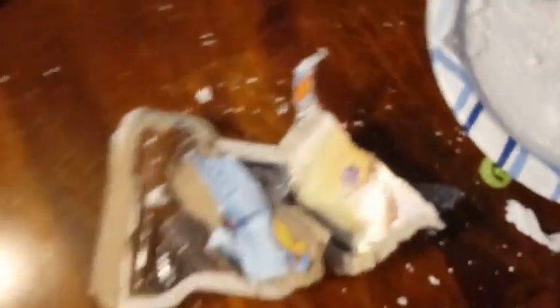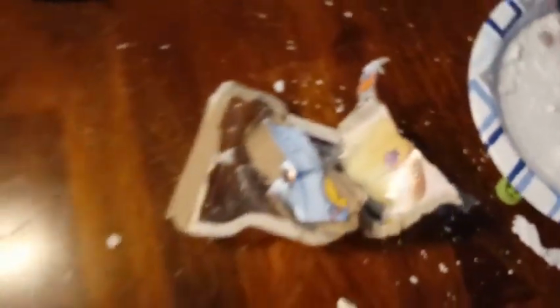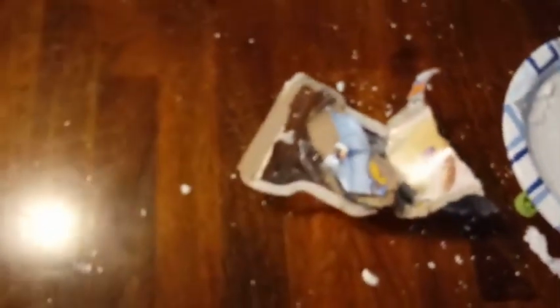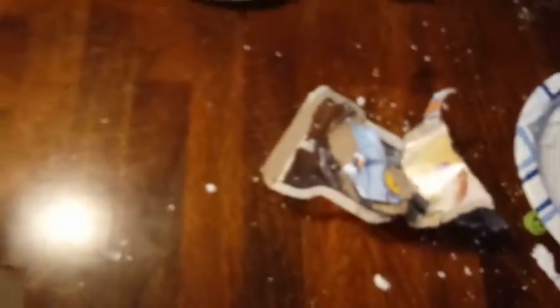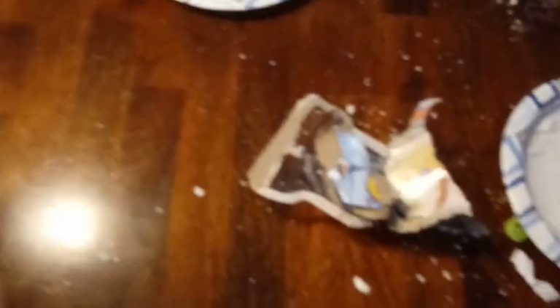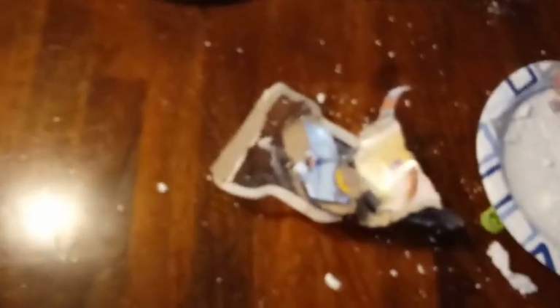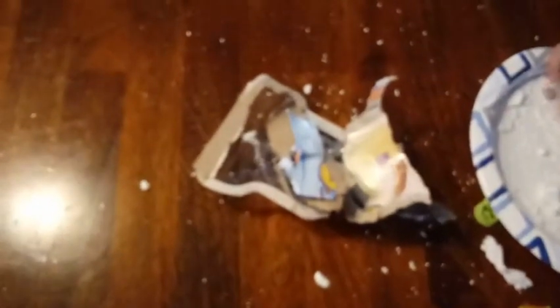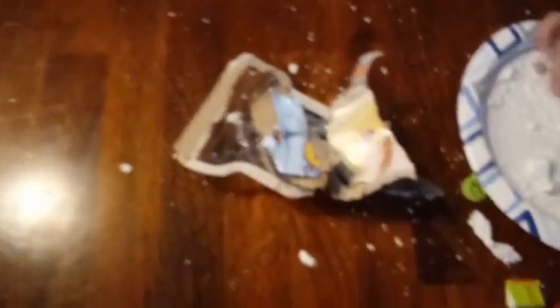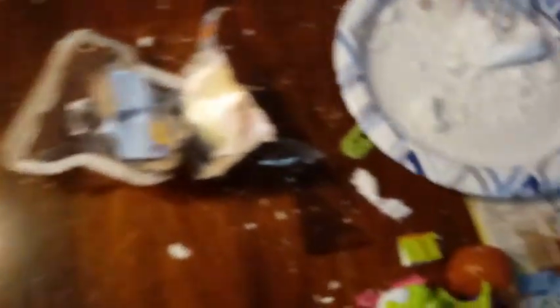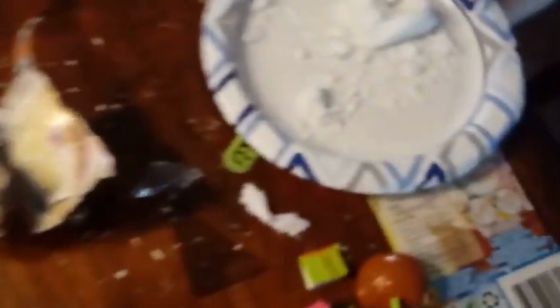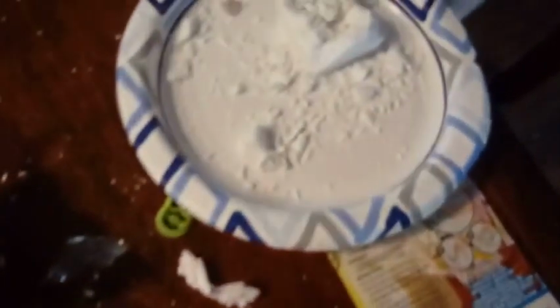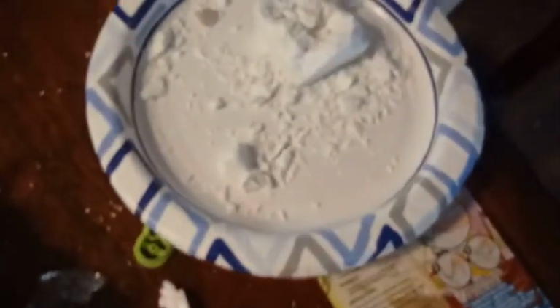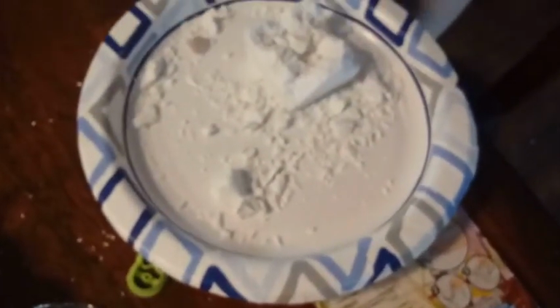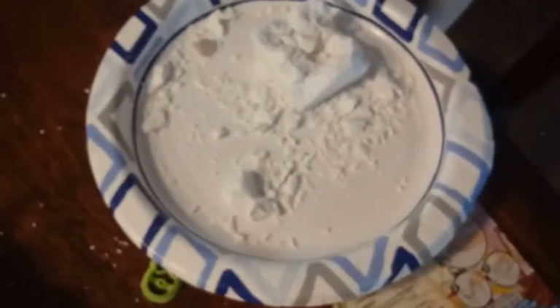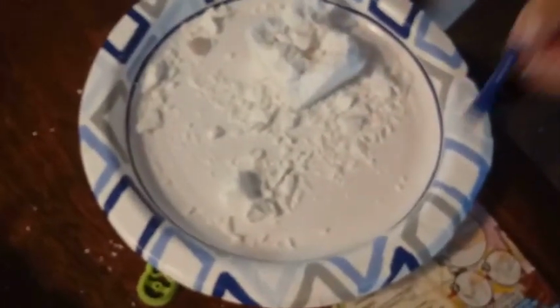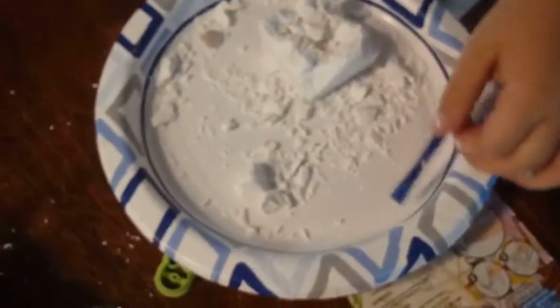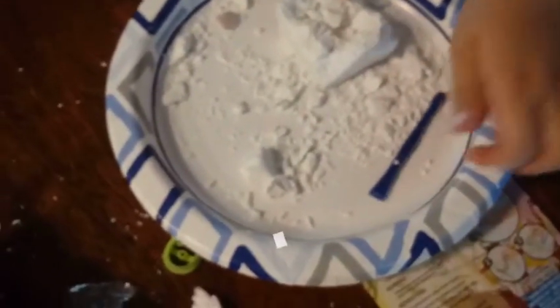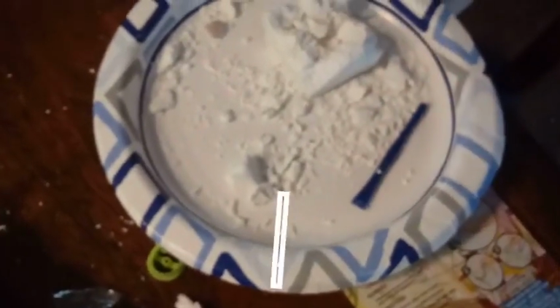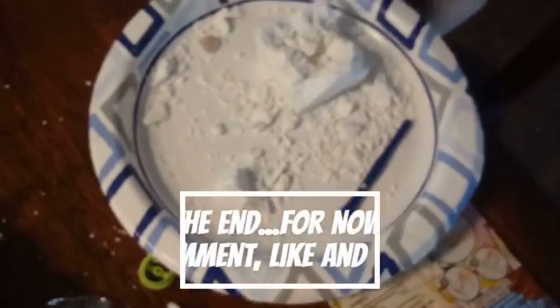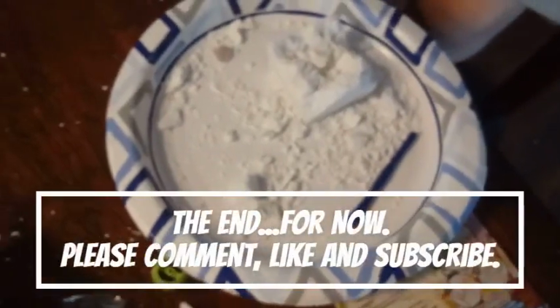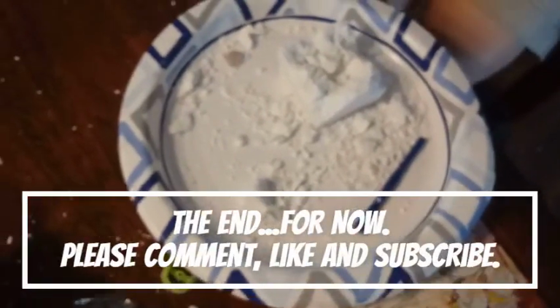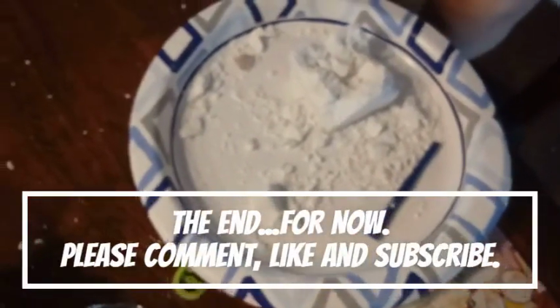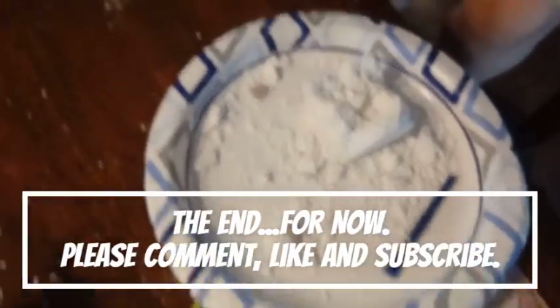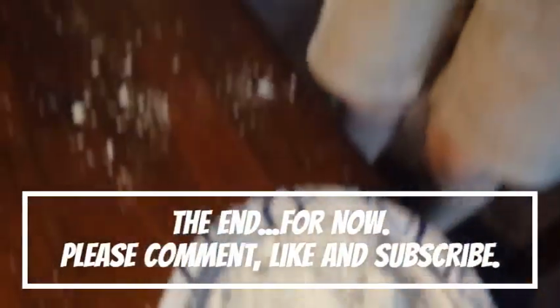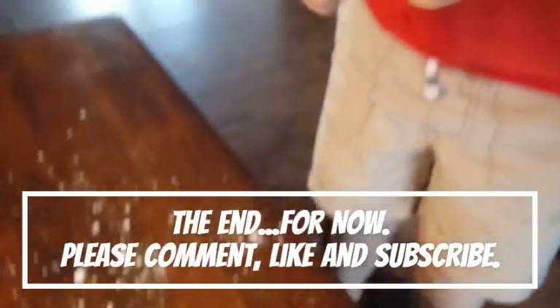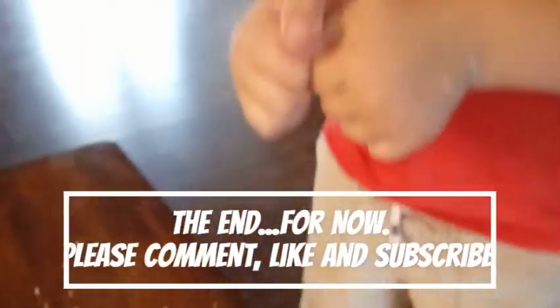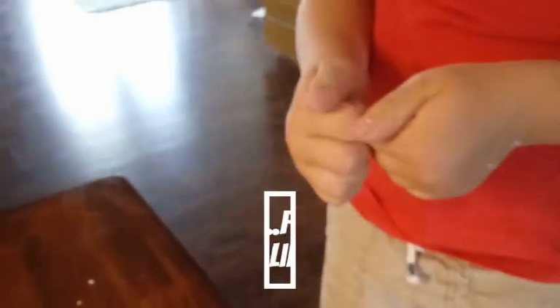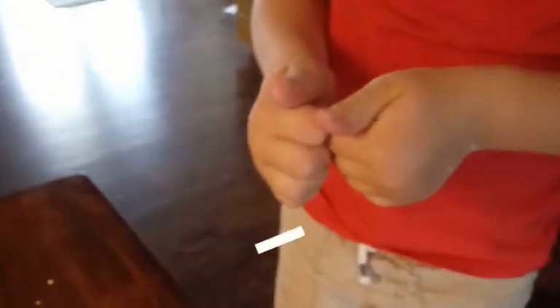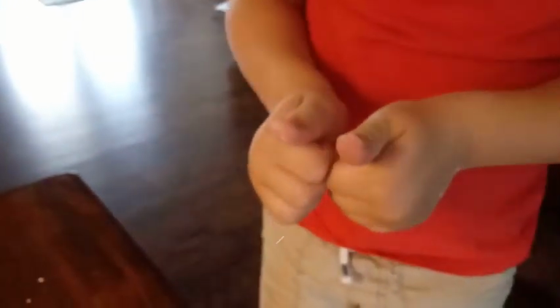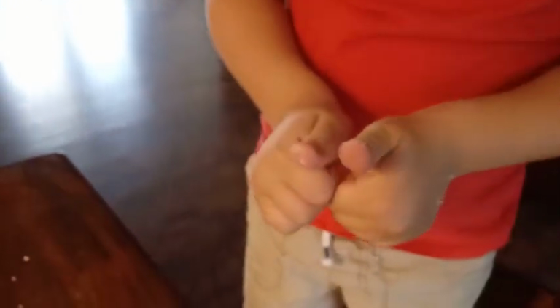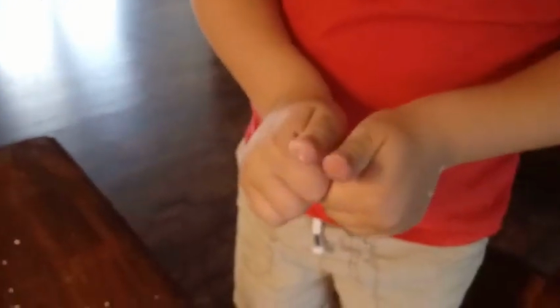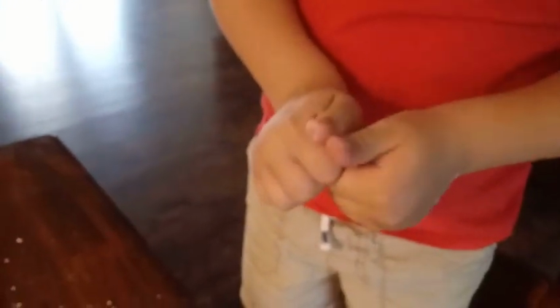That's all we have for you guys today. That was a fun little video, right, D? If you liked this video, go ahead and give us a thumbs up — two thumbs up — and subscribe, and we'll see you guys in the next one. Bye, guys!